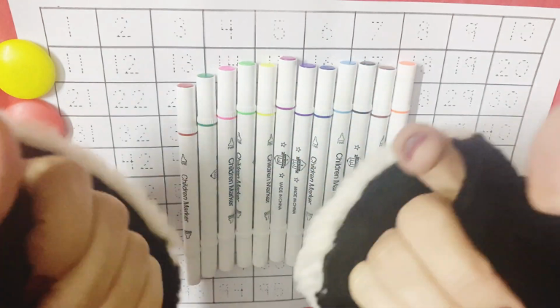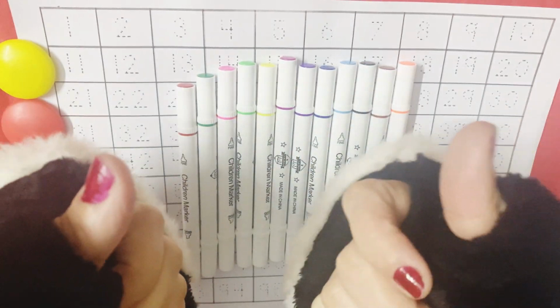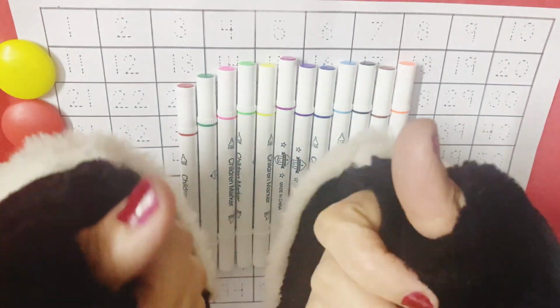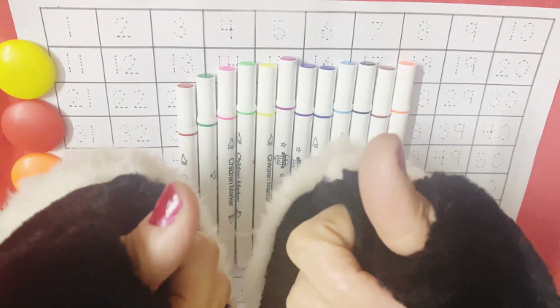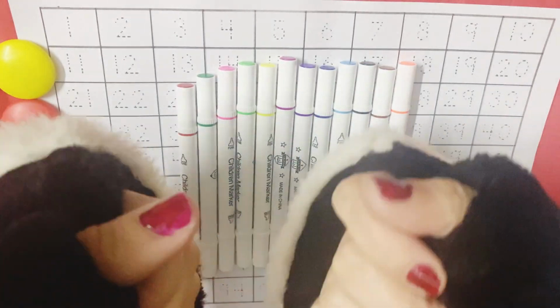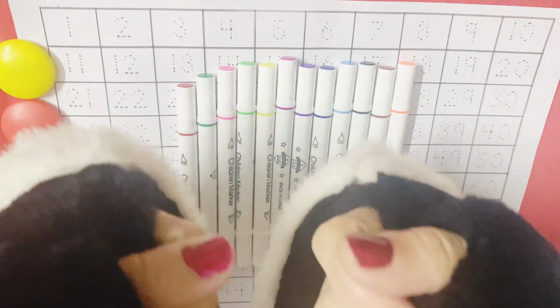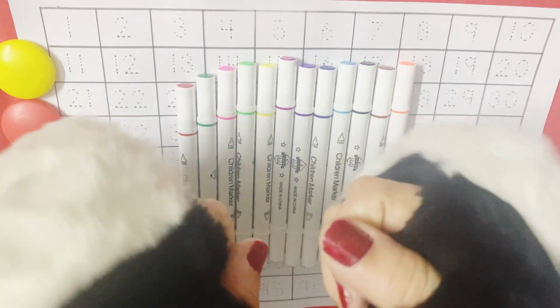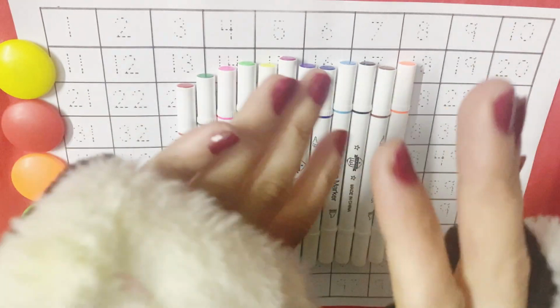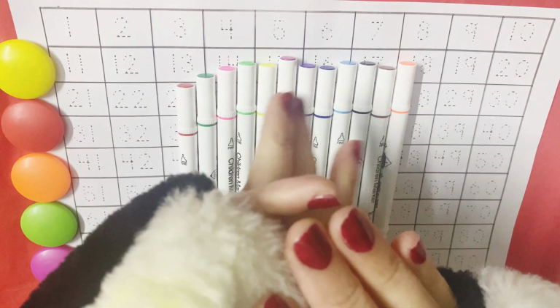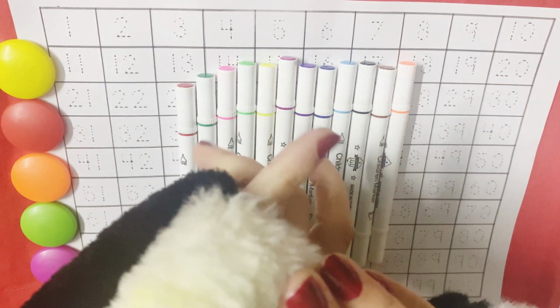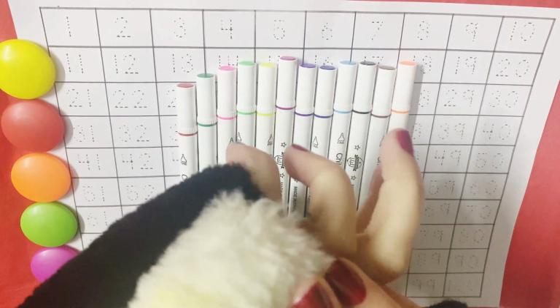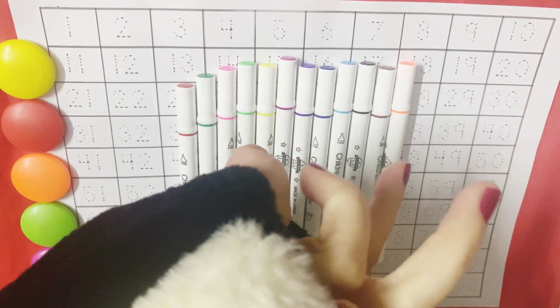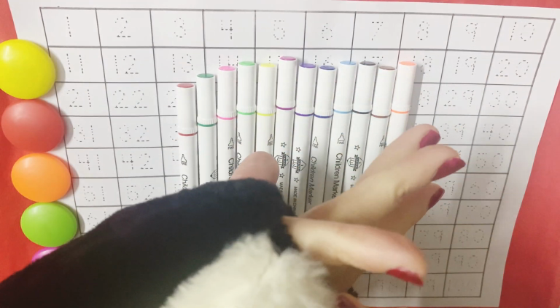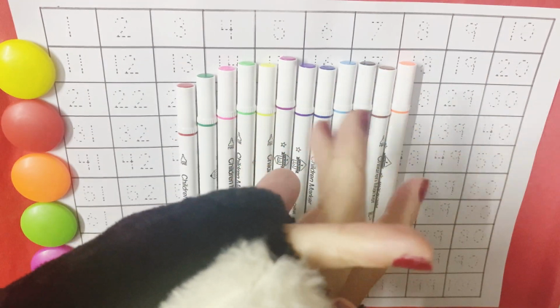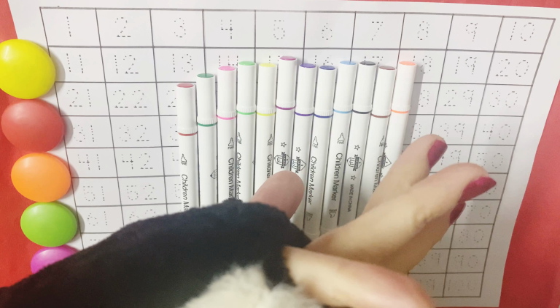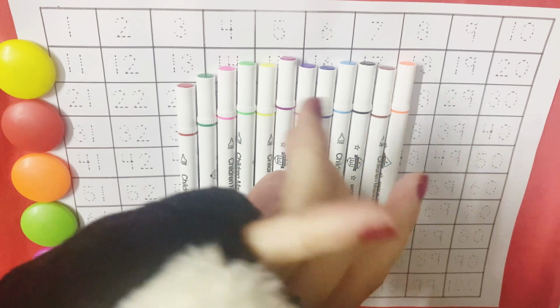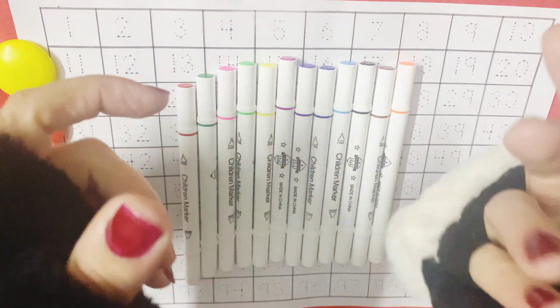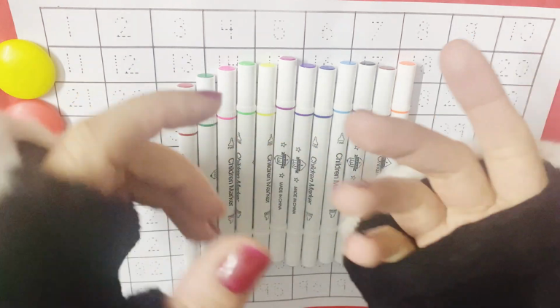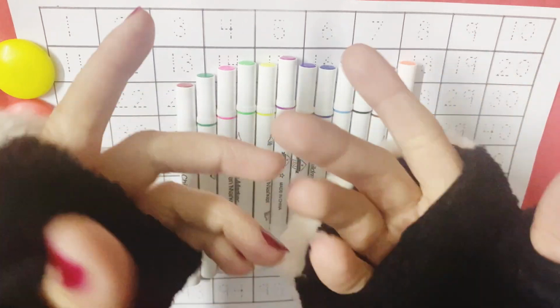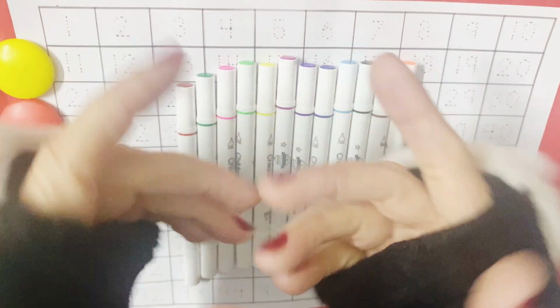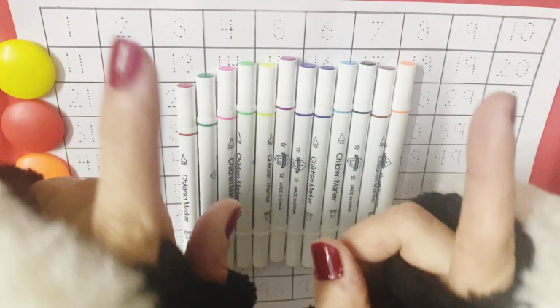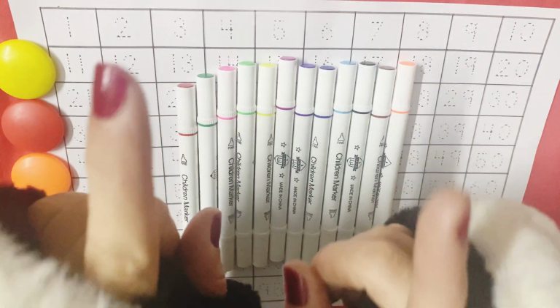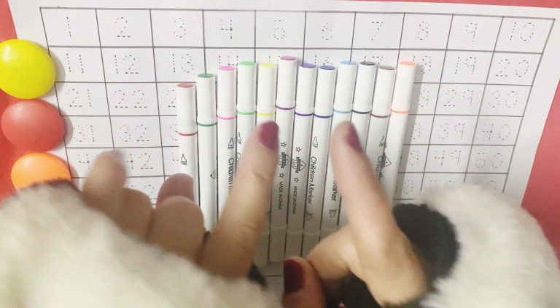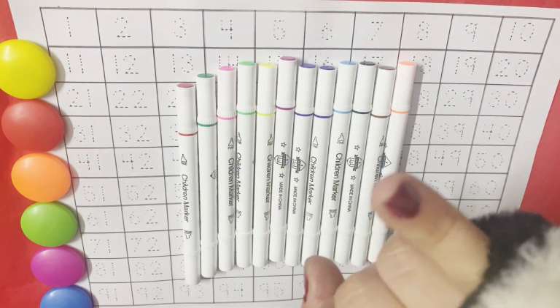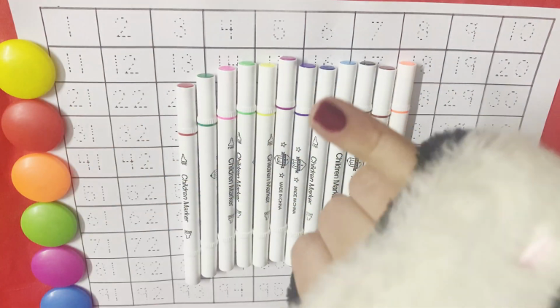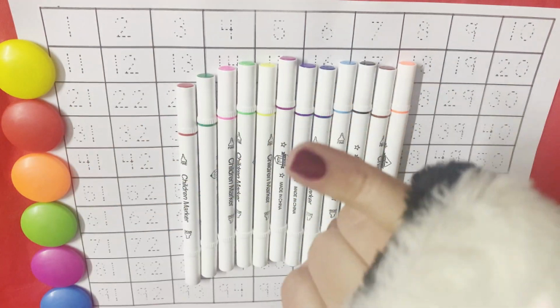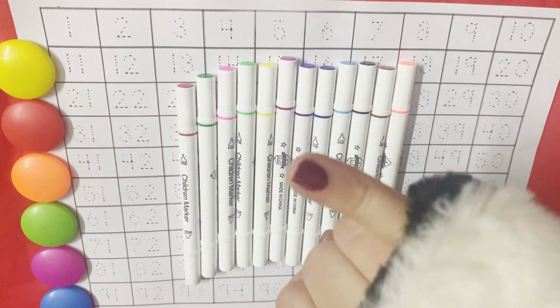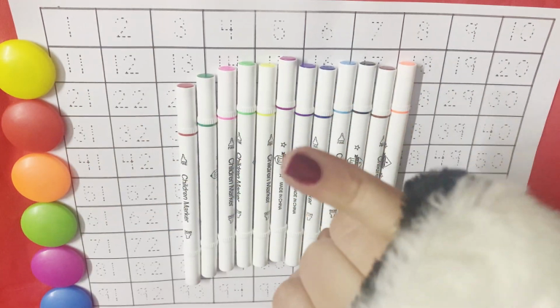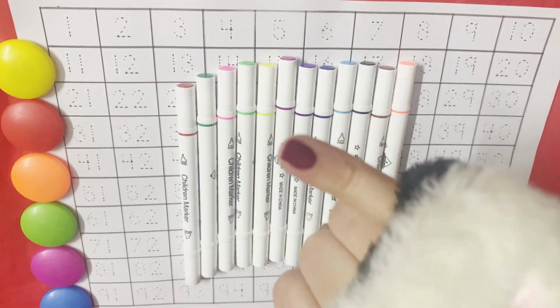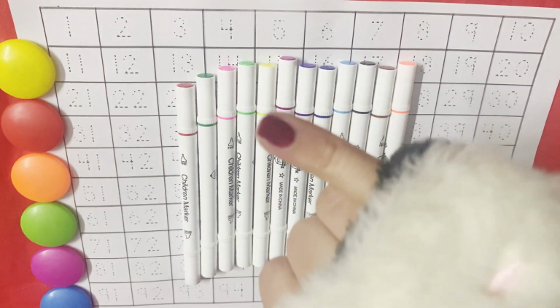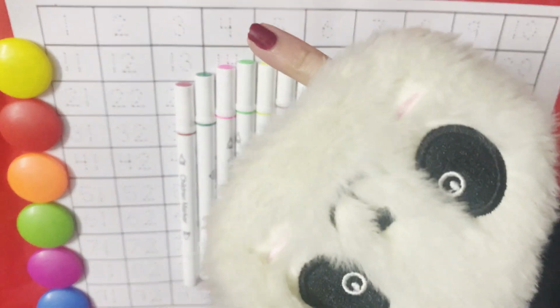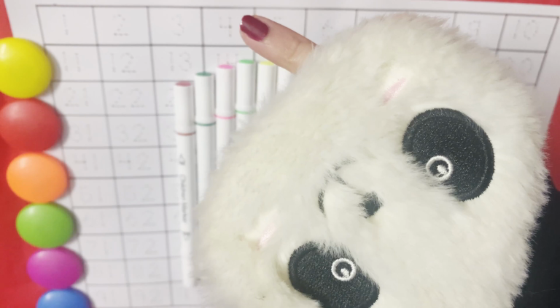Why did you let it go? Because it bit my finger. So, which finger did it bite? This little finger on my left hand.